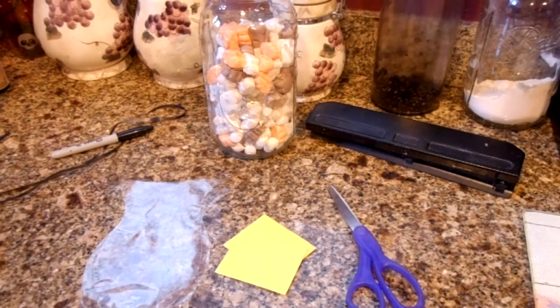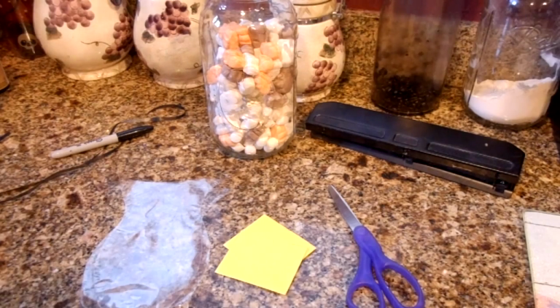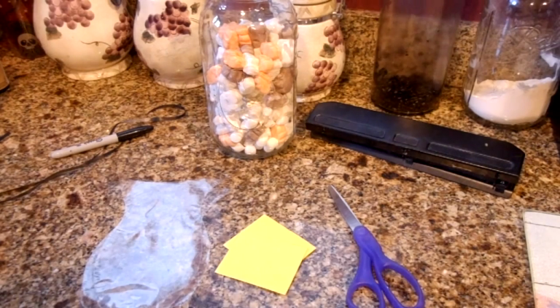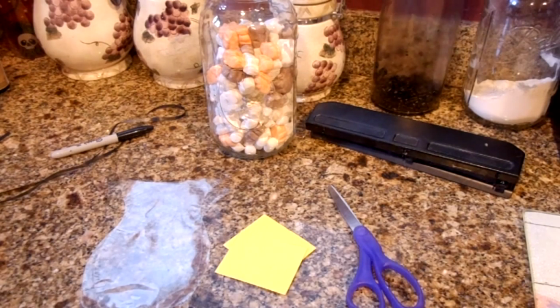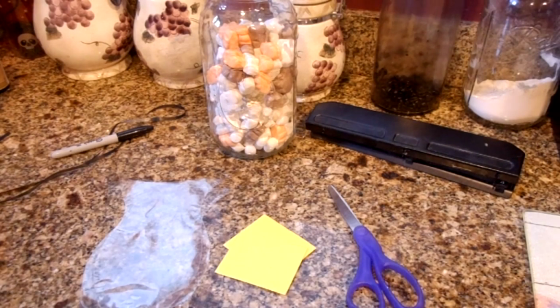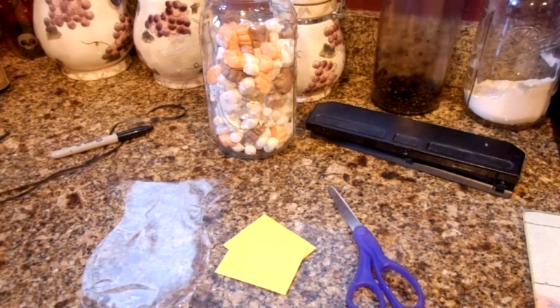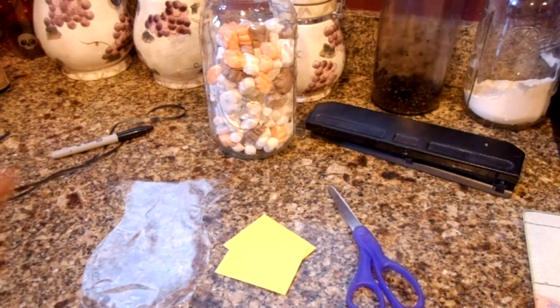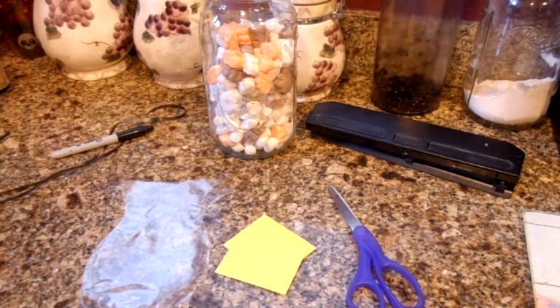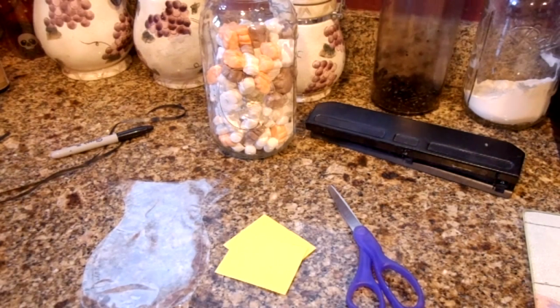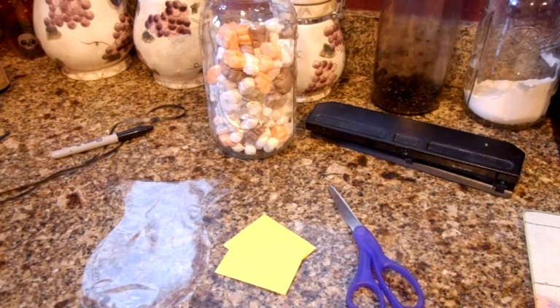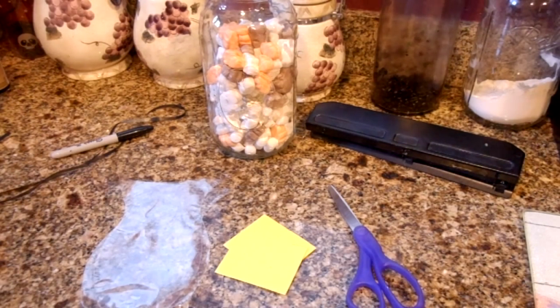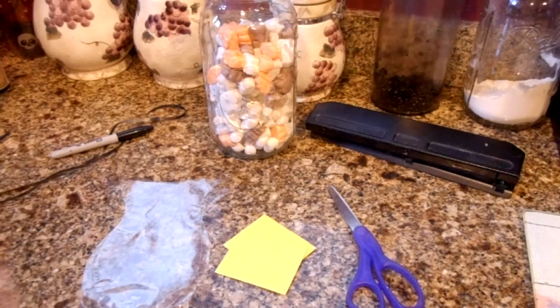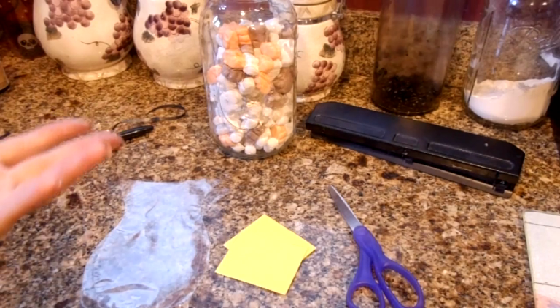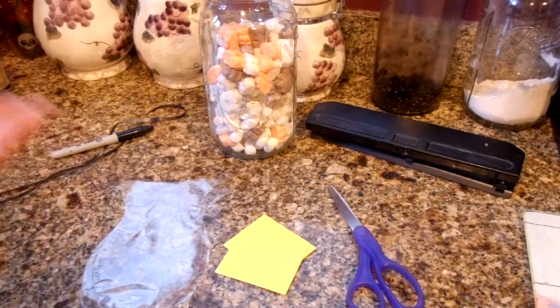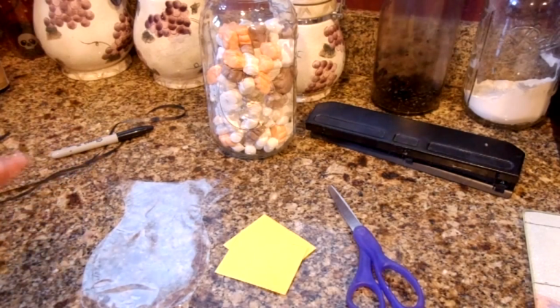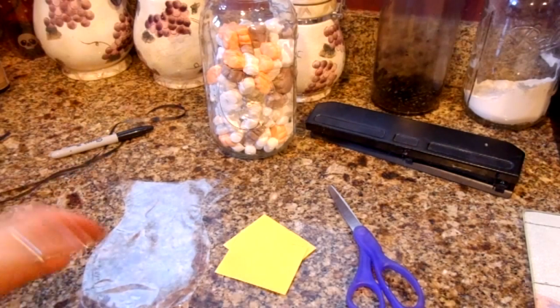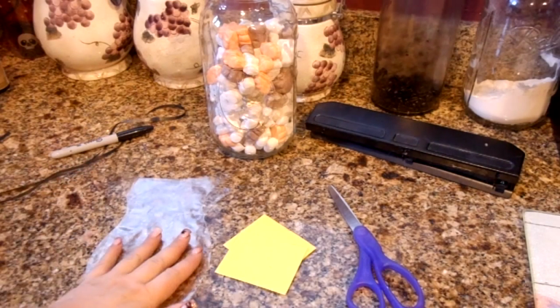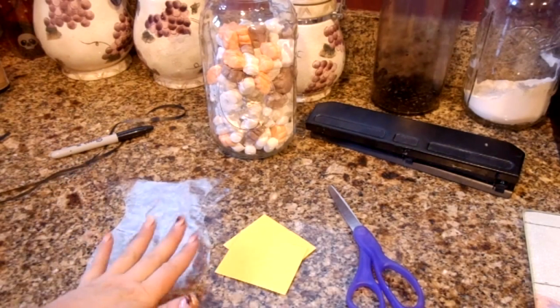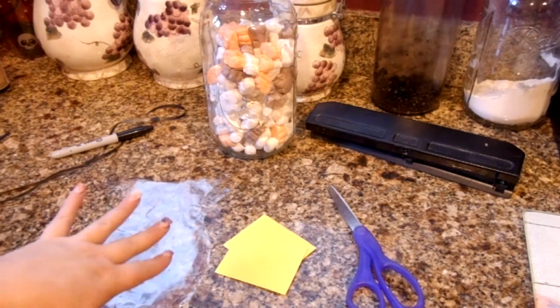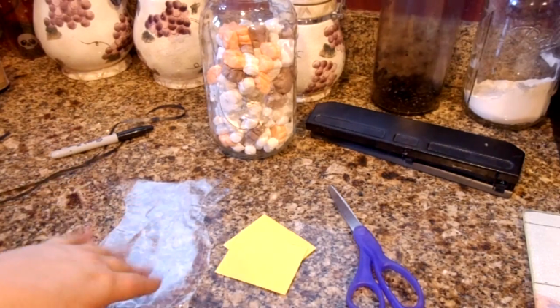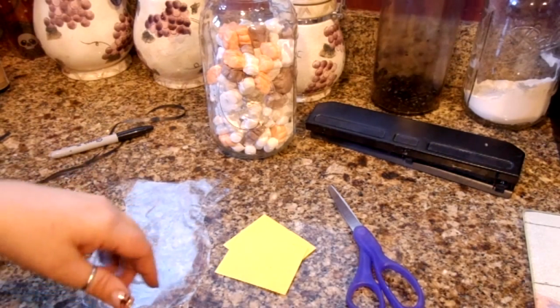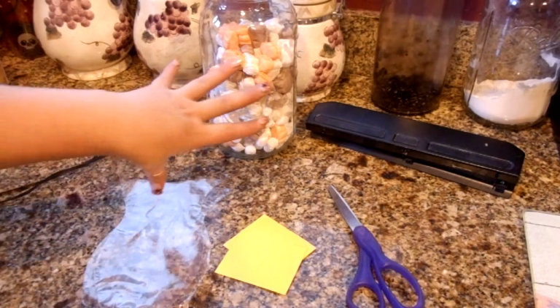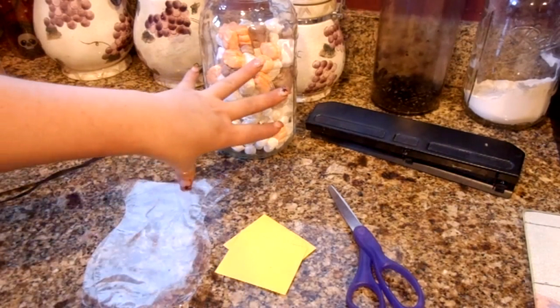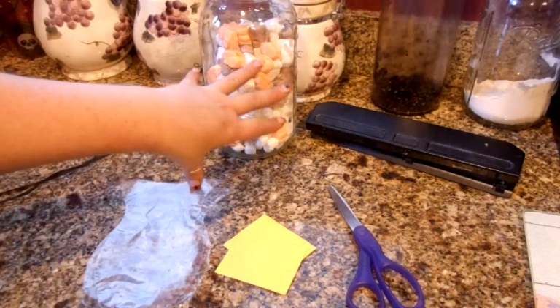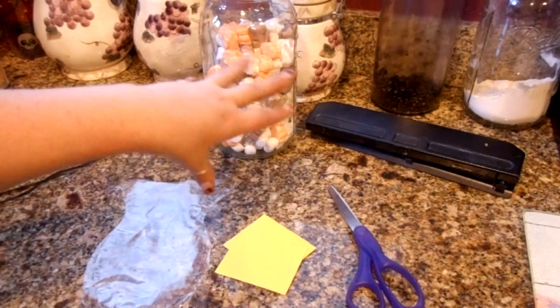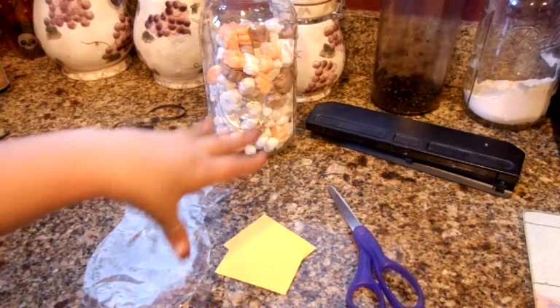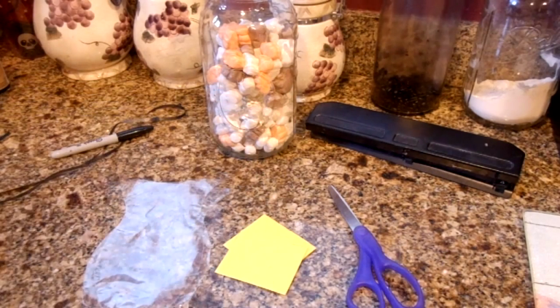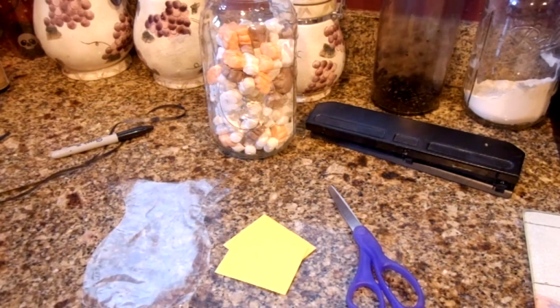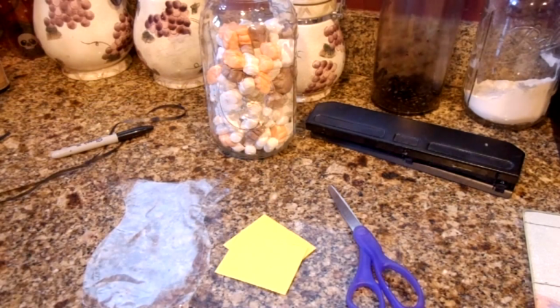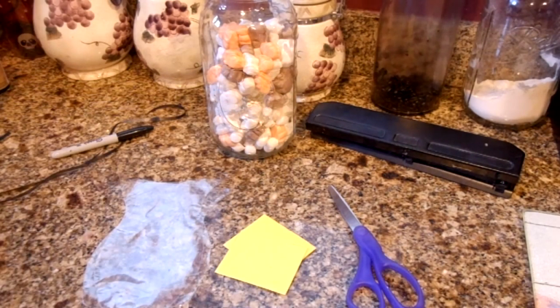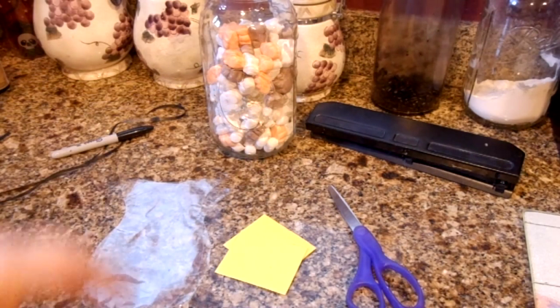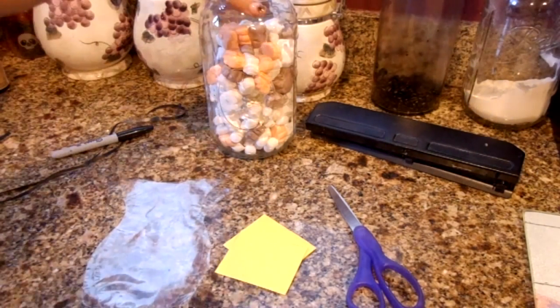I know that sounds bad, but it's really cute for Halloween favors. All it is is marshmallows in a bag — little mini marshmallows. And then I have some that are ghost-shaped as well, and we're going to stick those in.